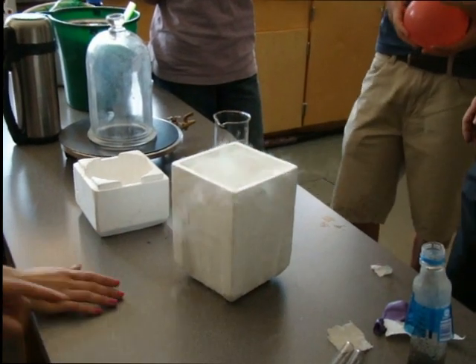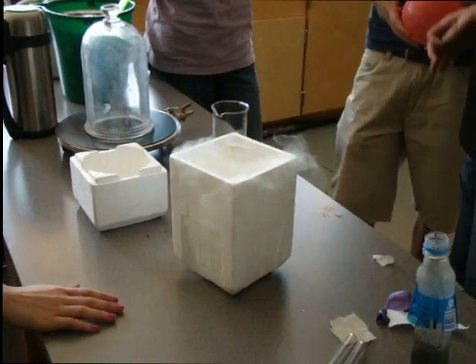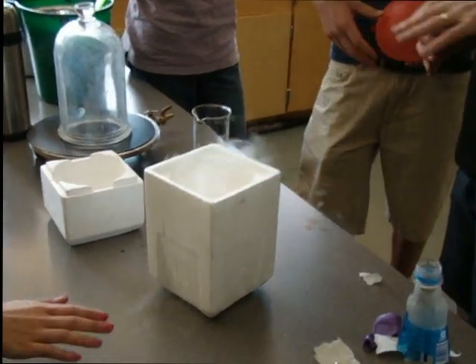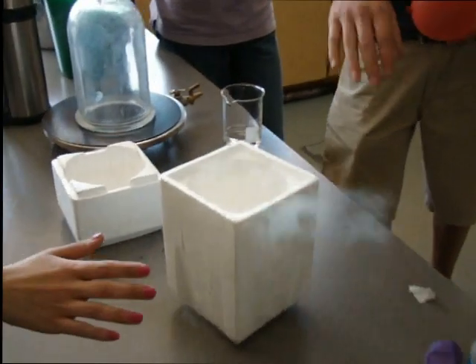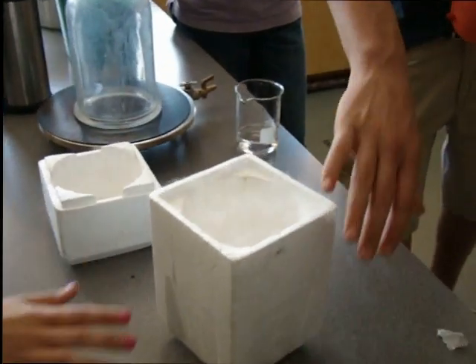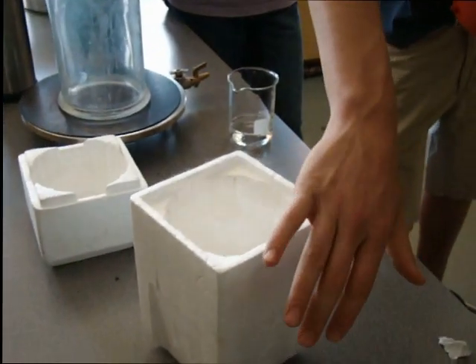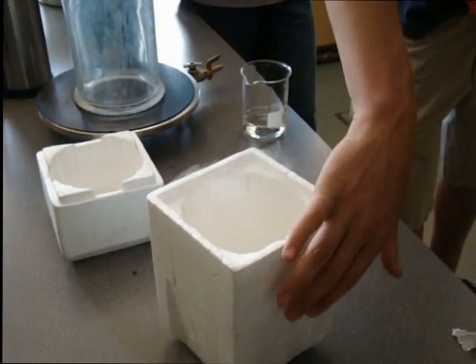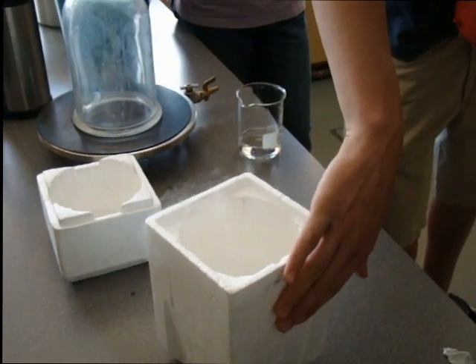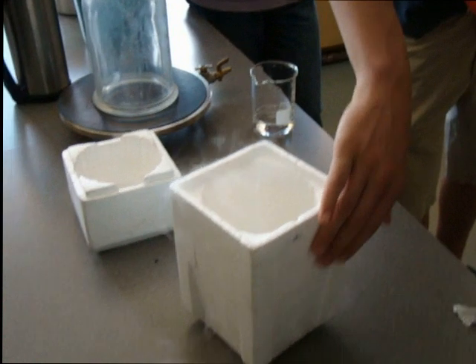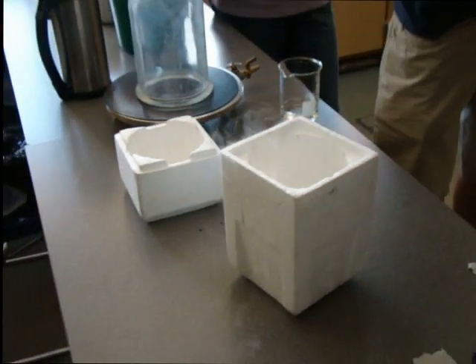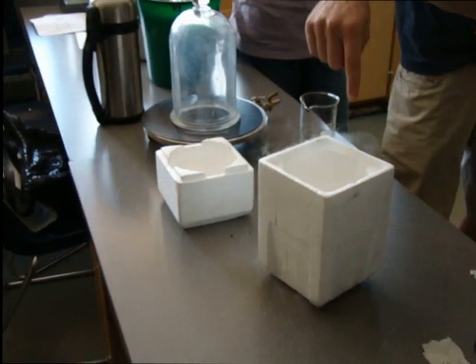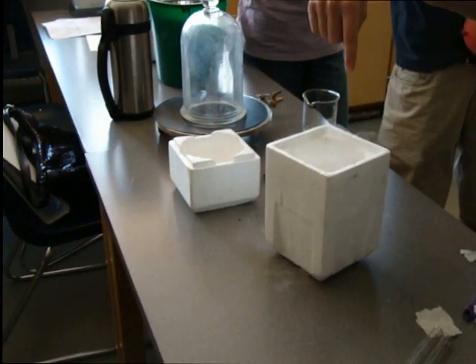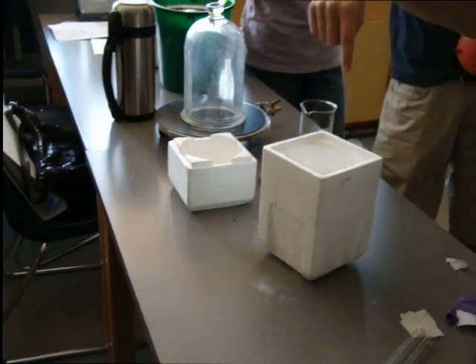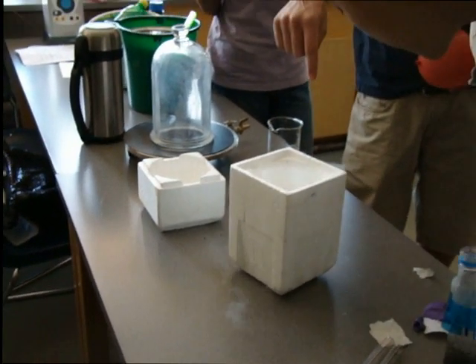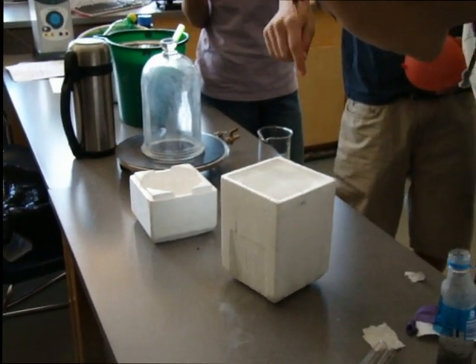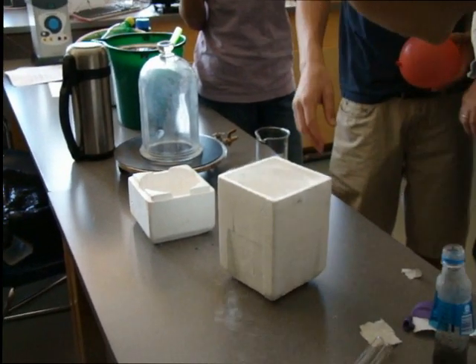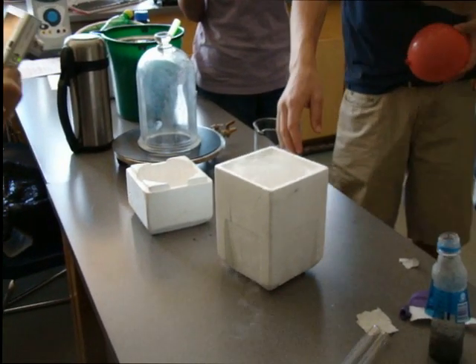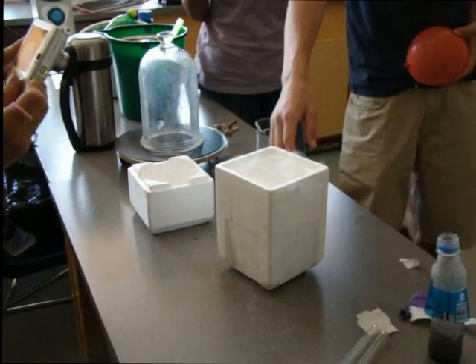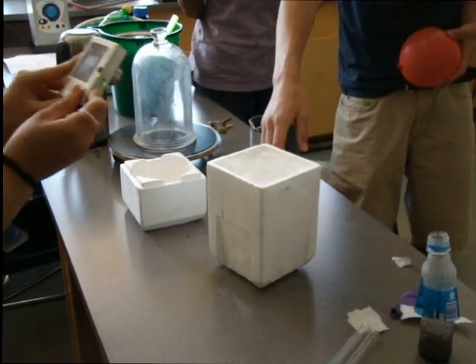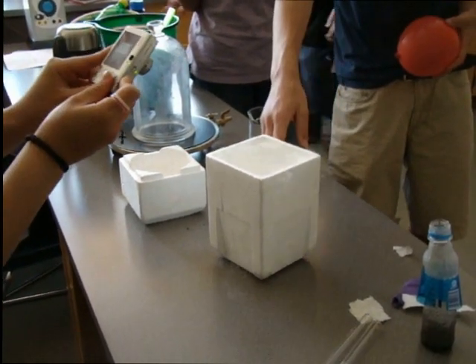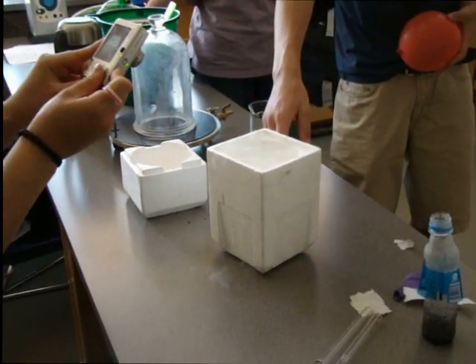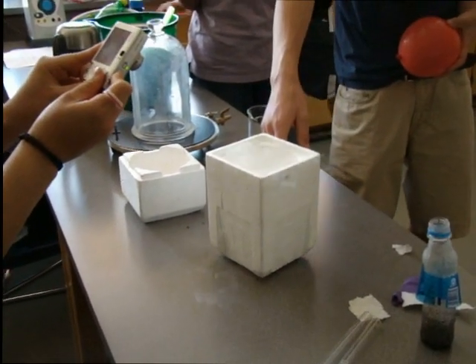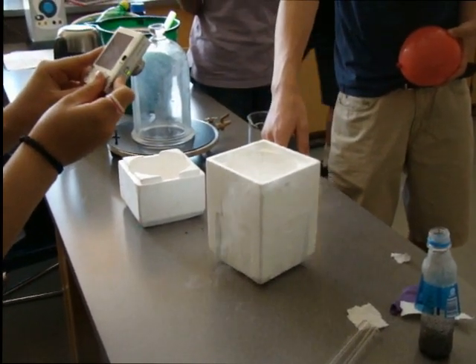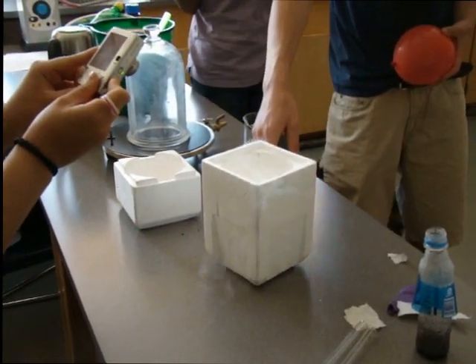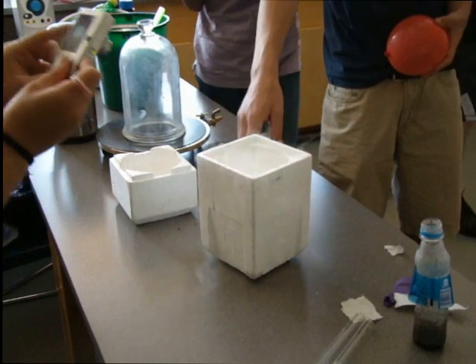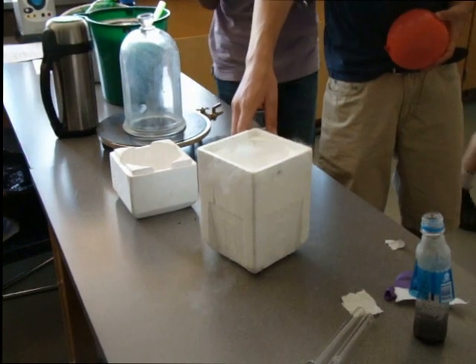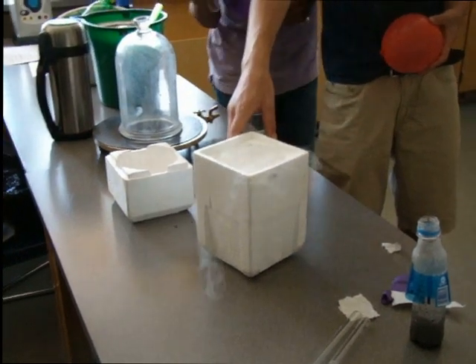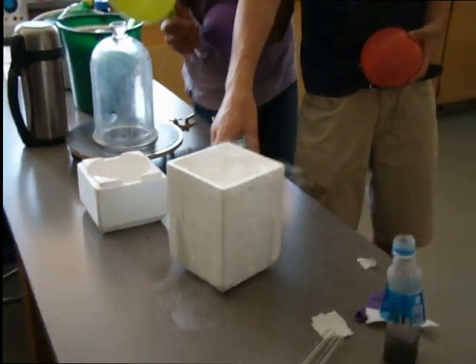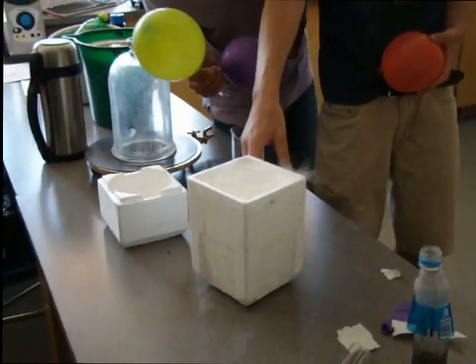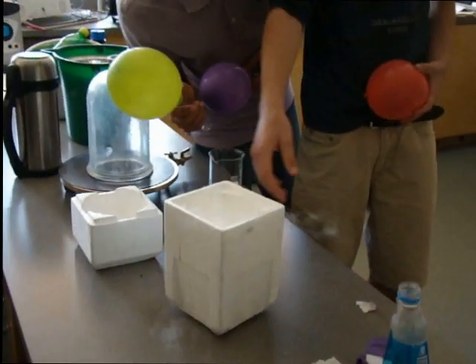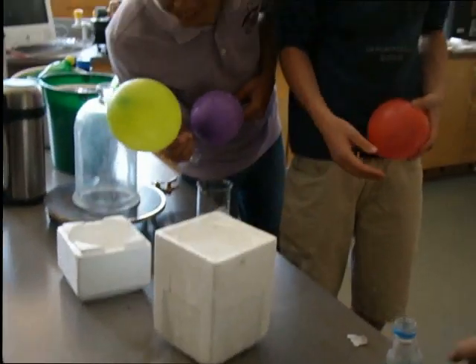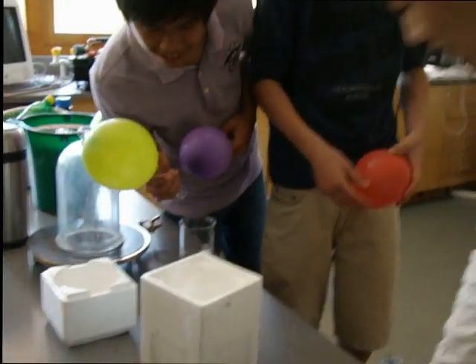What we're gonna do here, if this all works — we're gonna put my finger in. I need a fighter. I've never done this before, by the way. This is one I've never tried before. It's brand new, so I'm kind of excited about it.